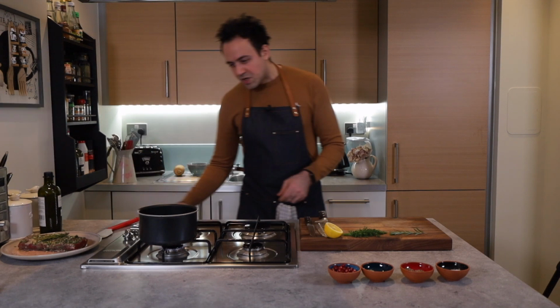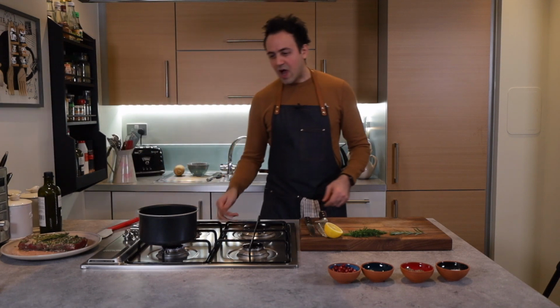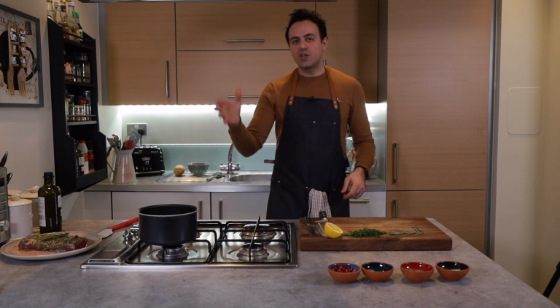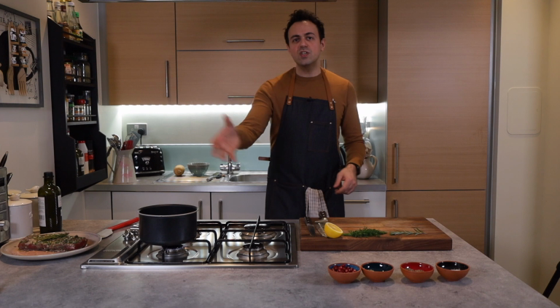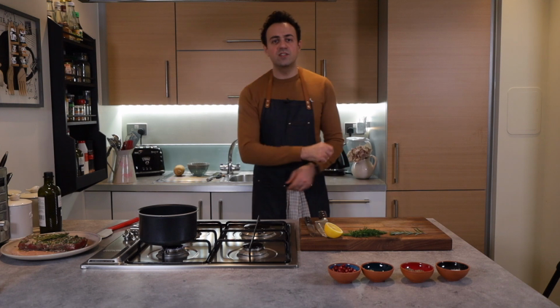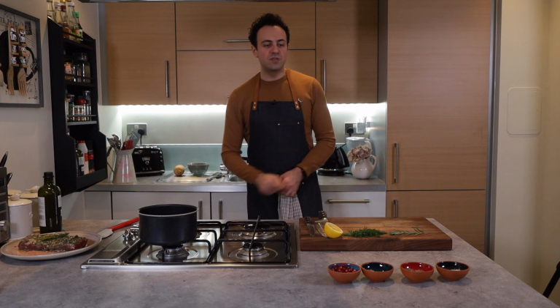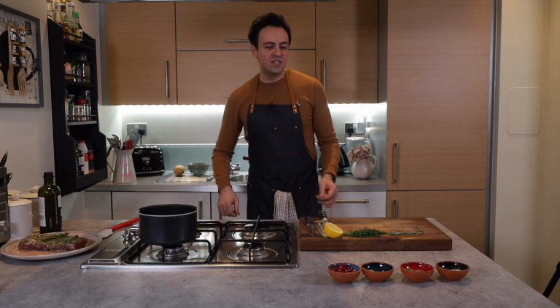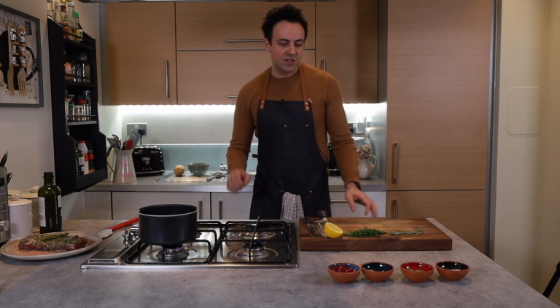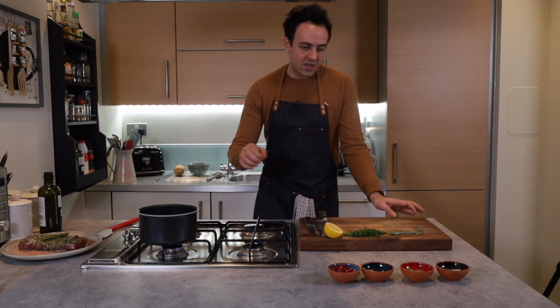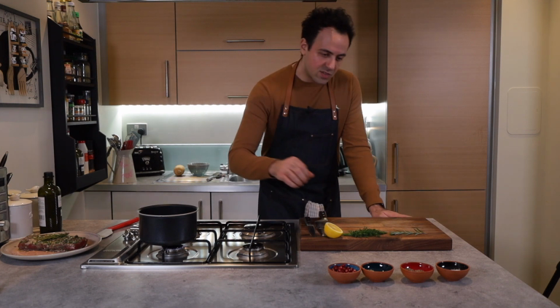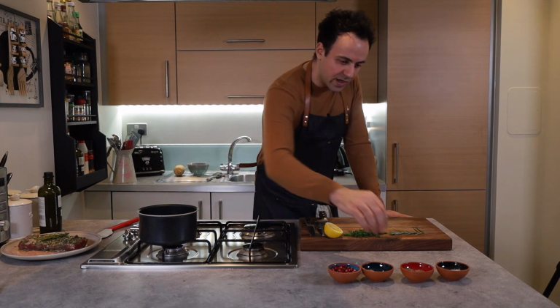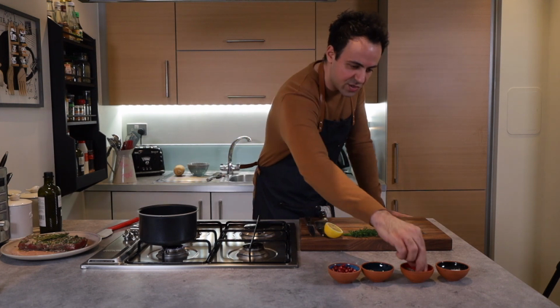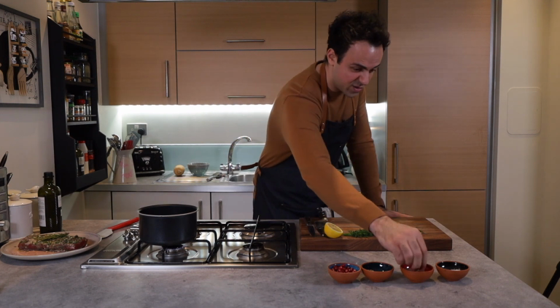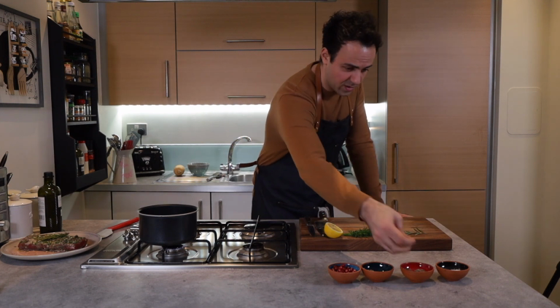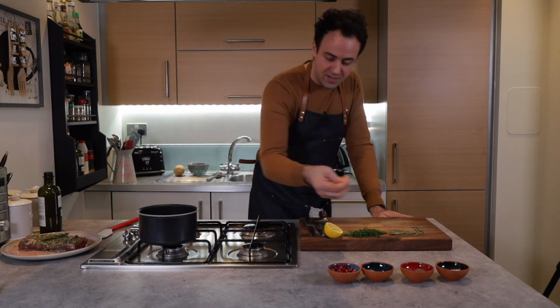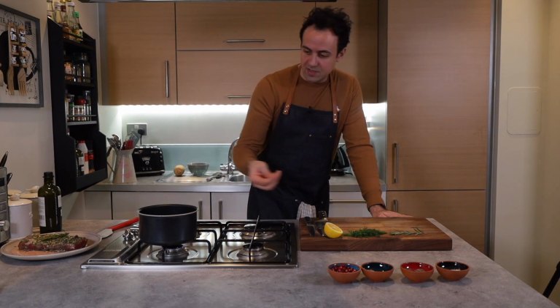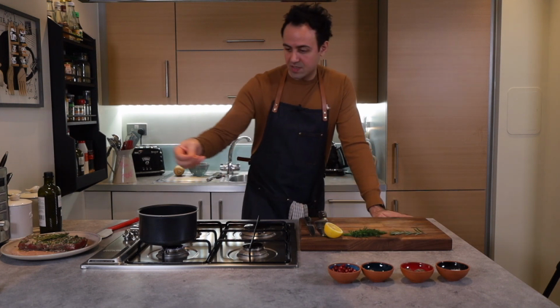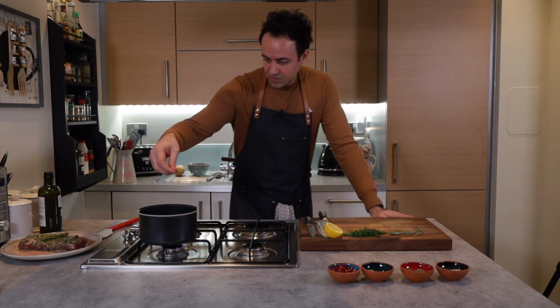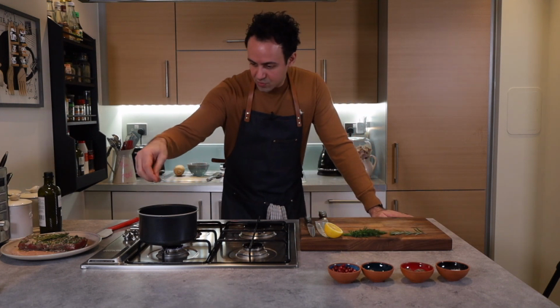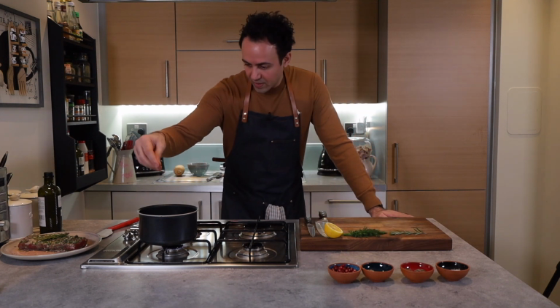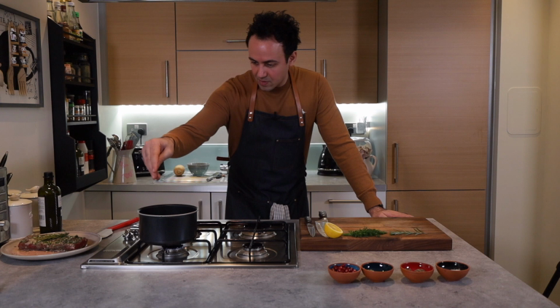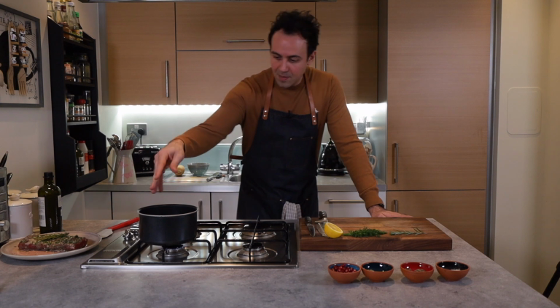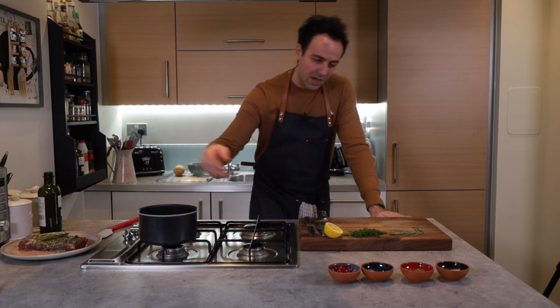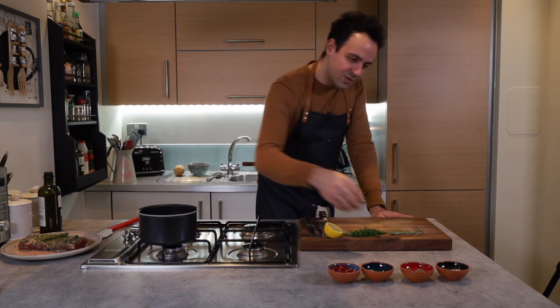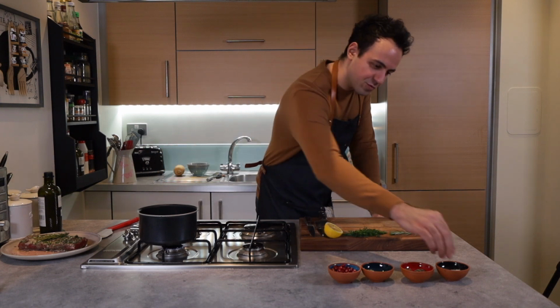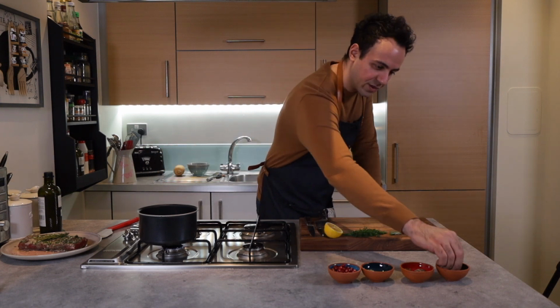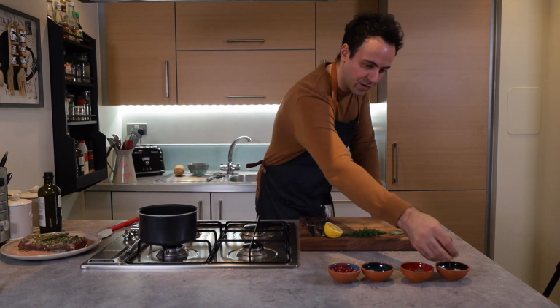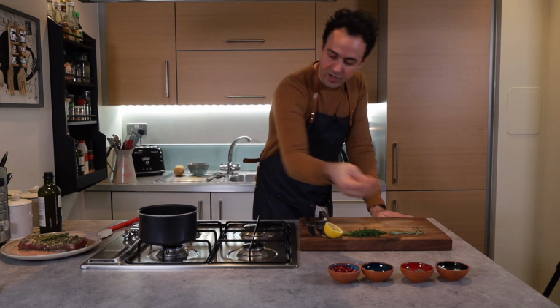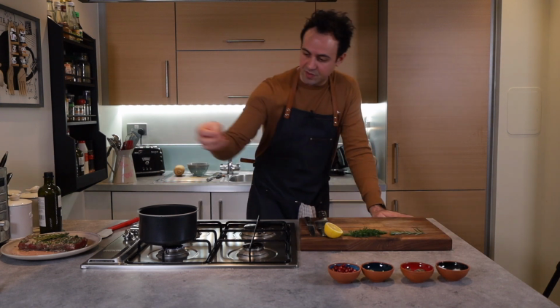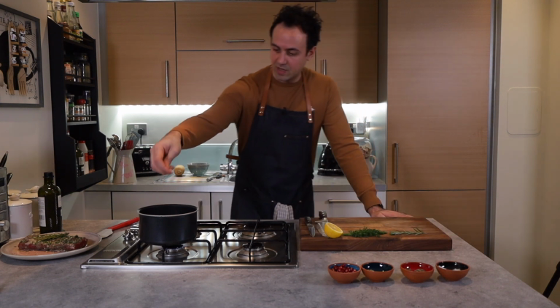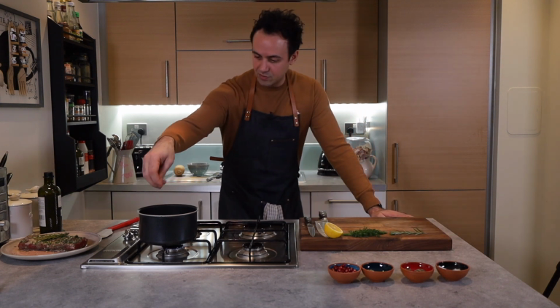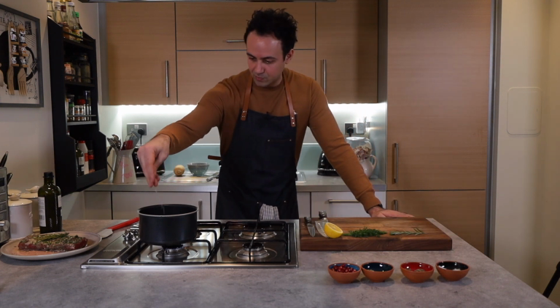You can just add some basic seasoning to the lentils — some salt and some pepper — and that should really do the trick.